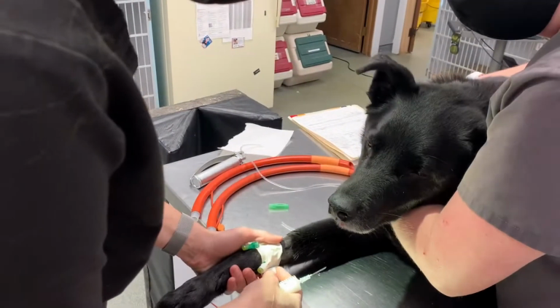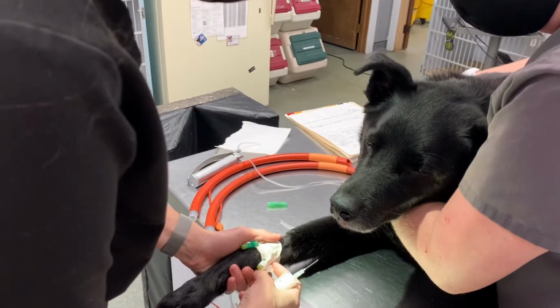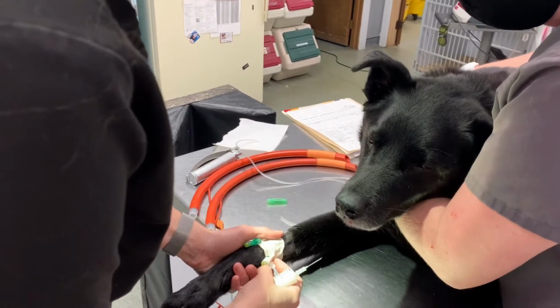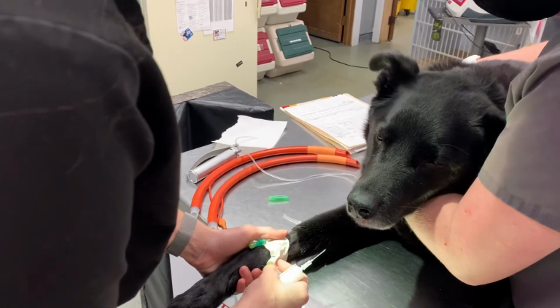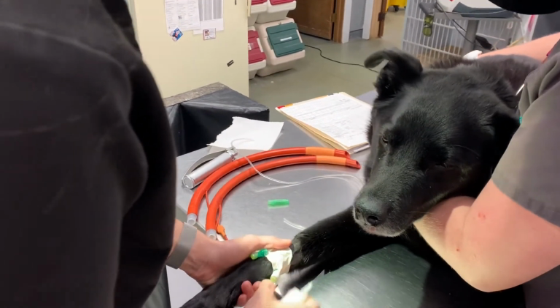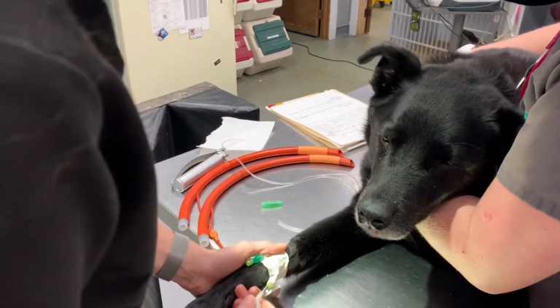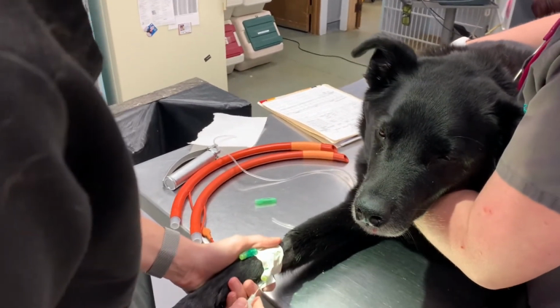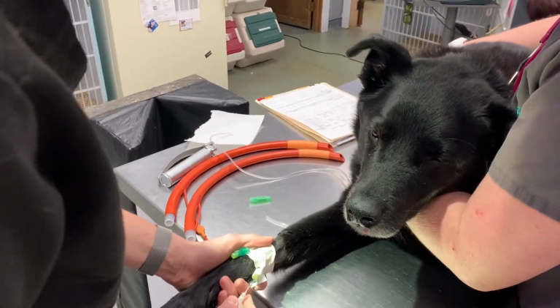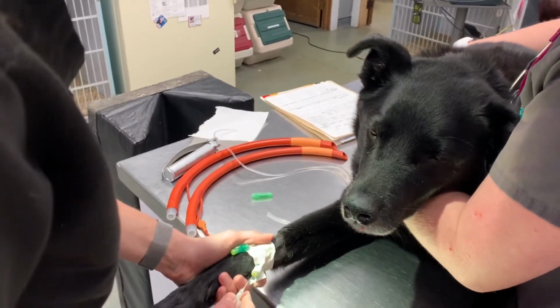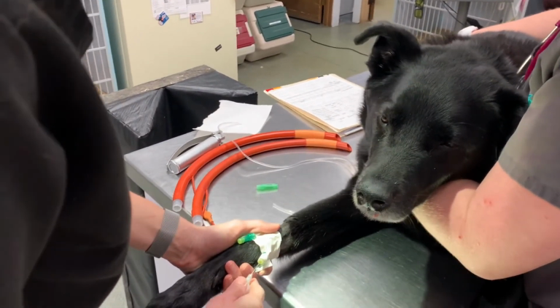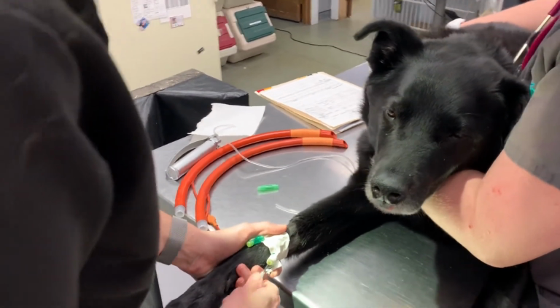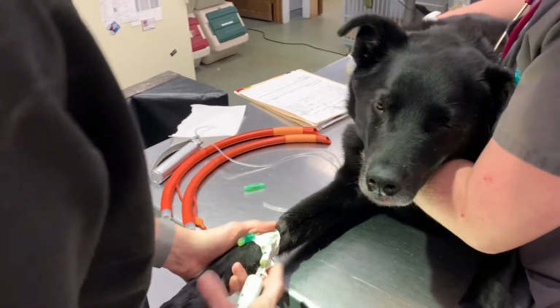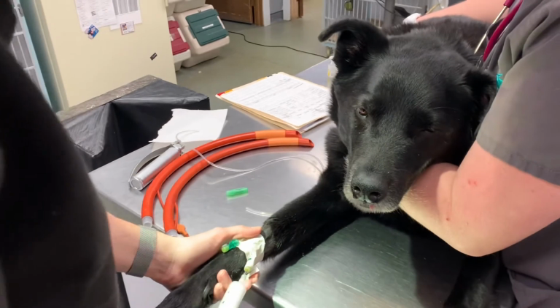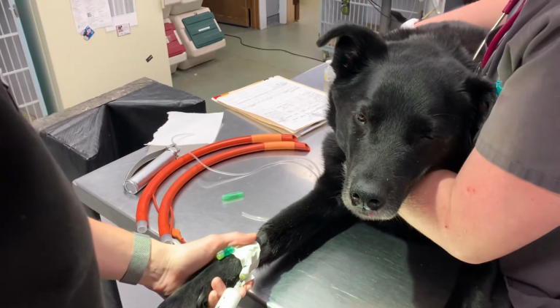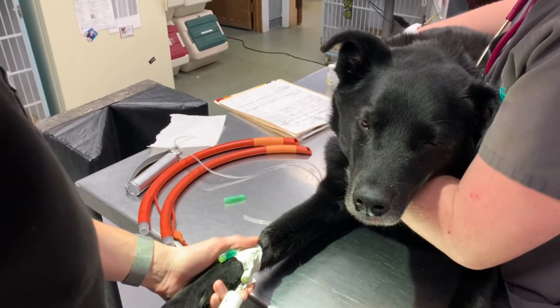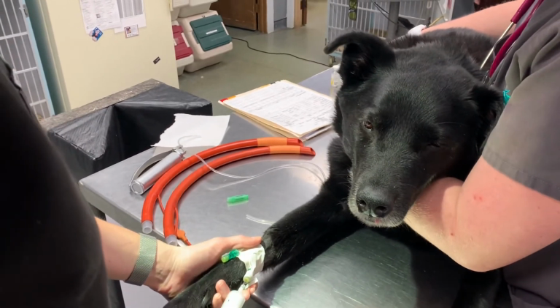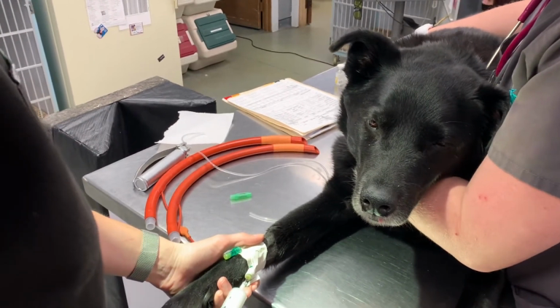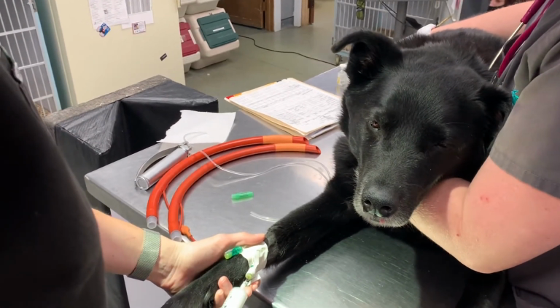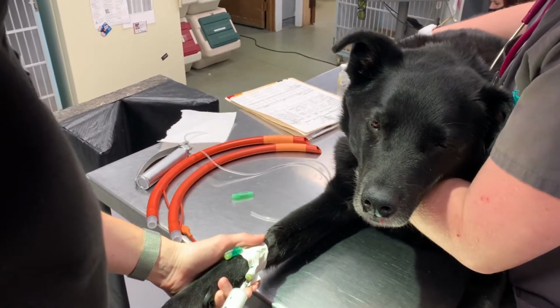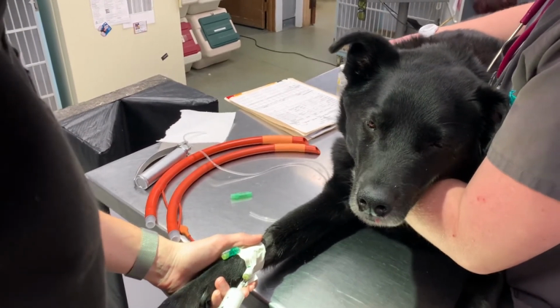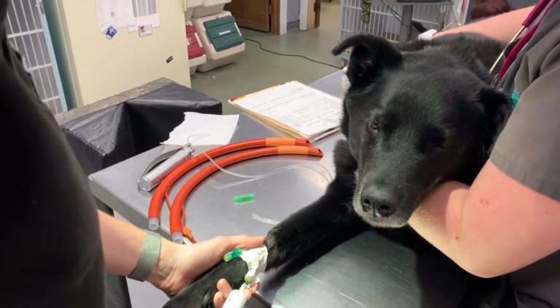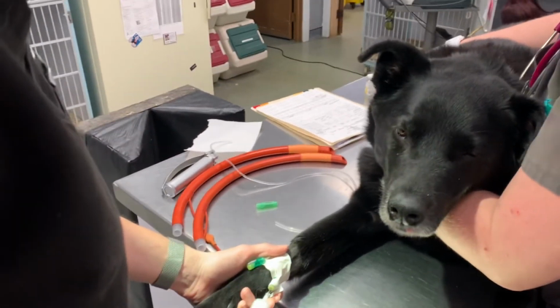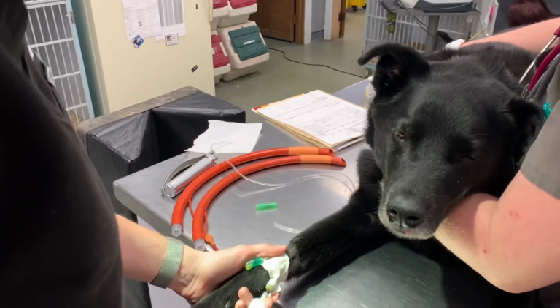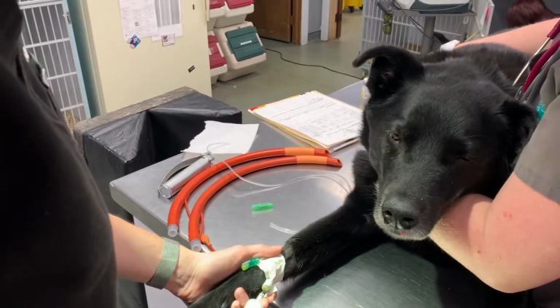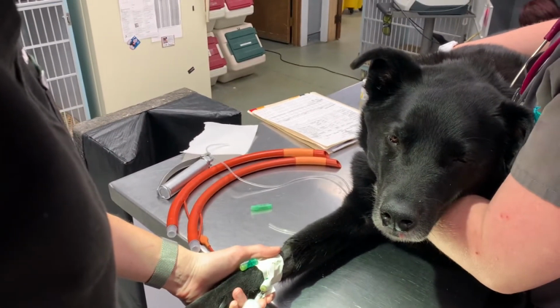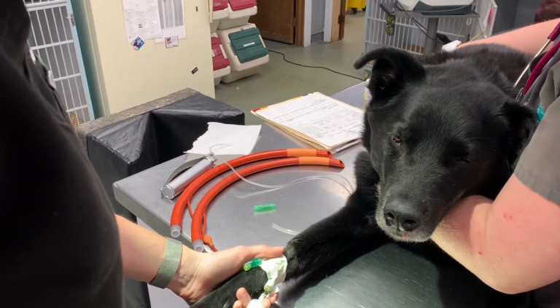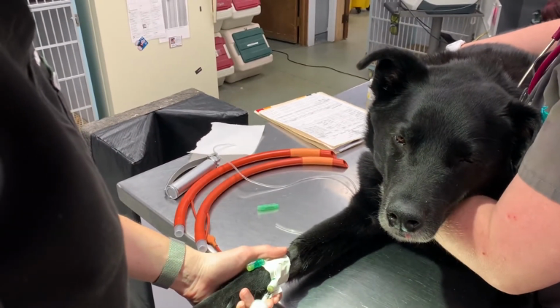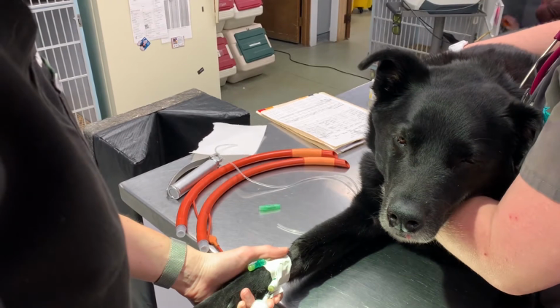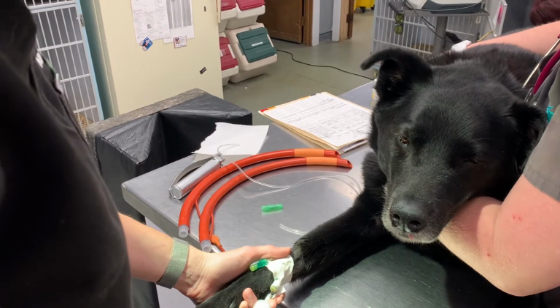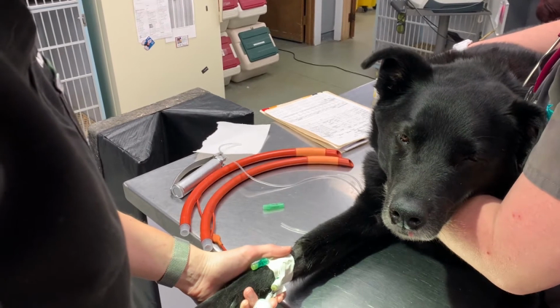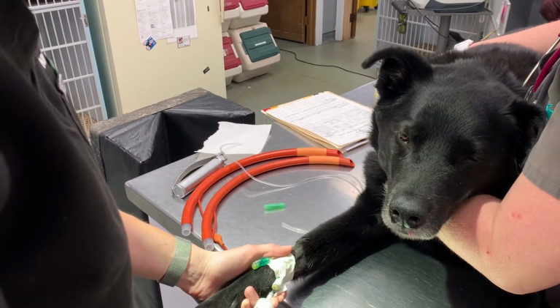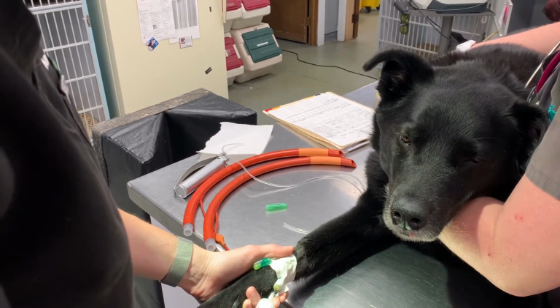We're intubating this dog for surgery, but this is going to be very much the same as what we would do in the field if we need to intubate one of the canine officers.